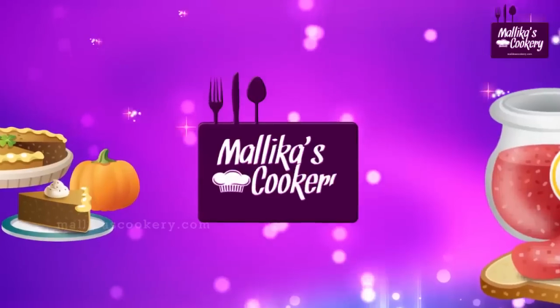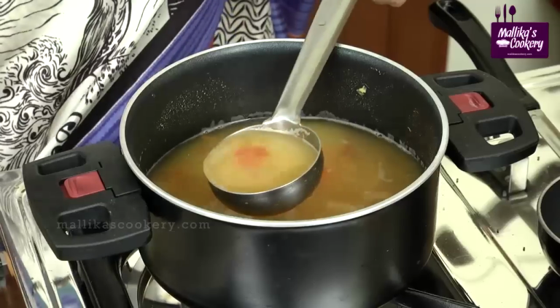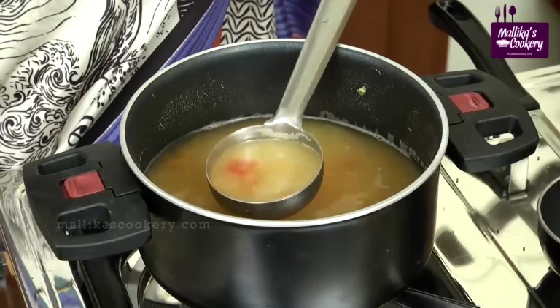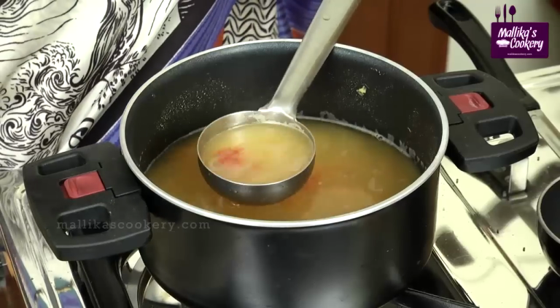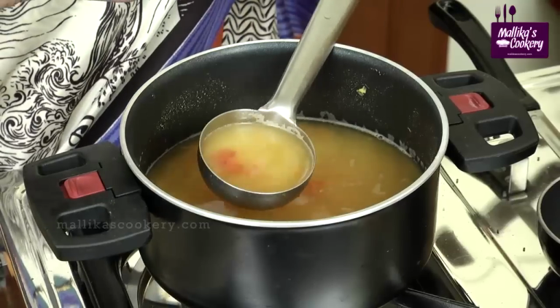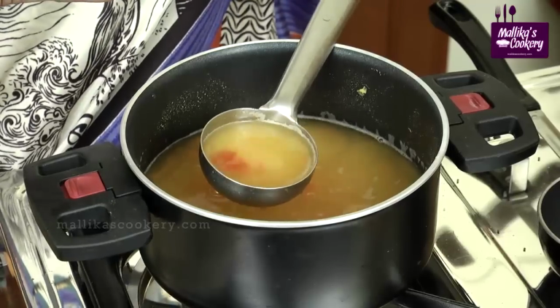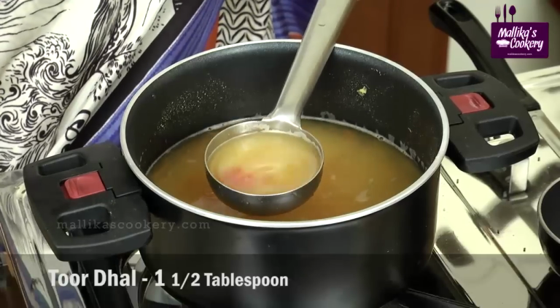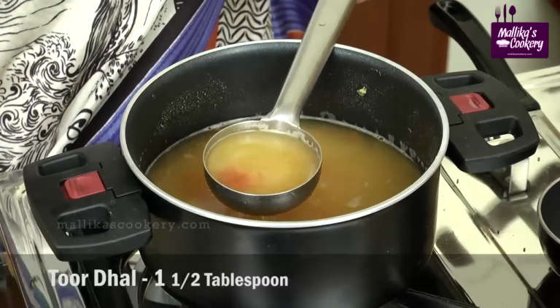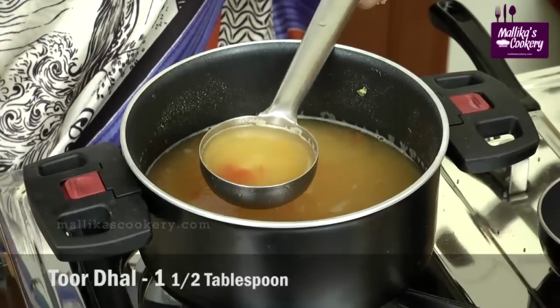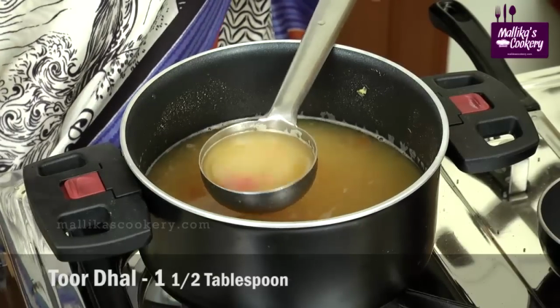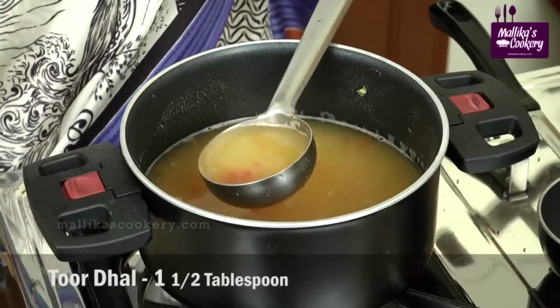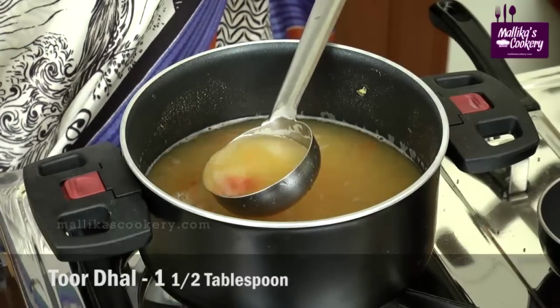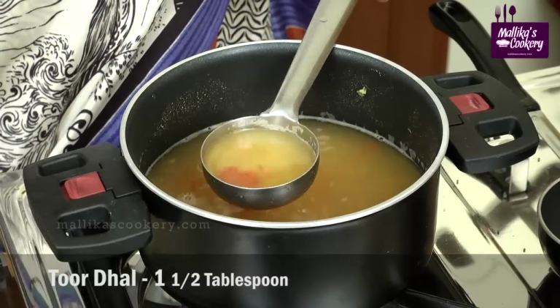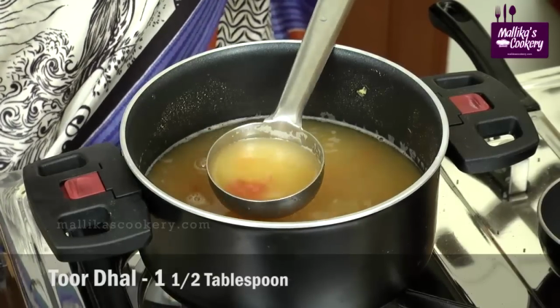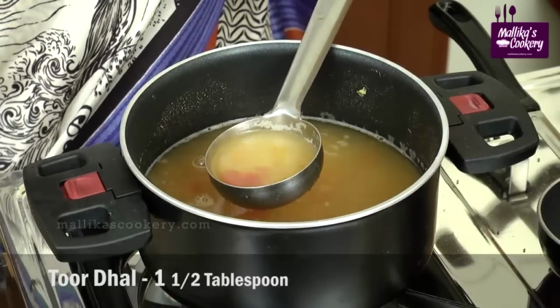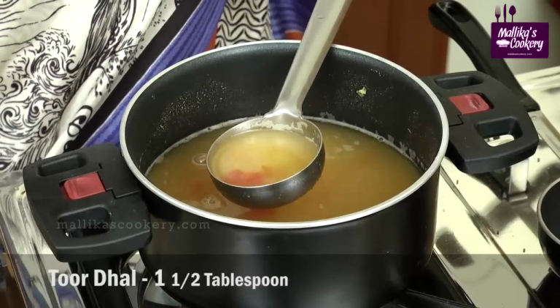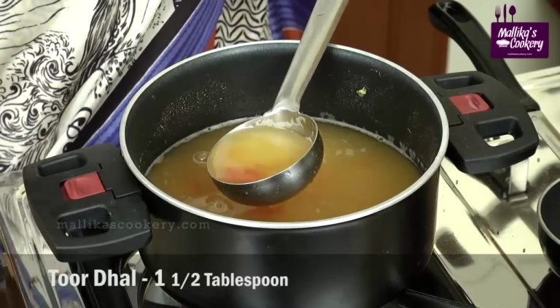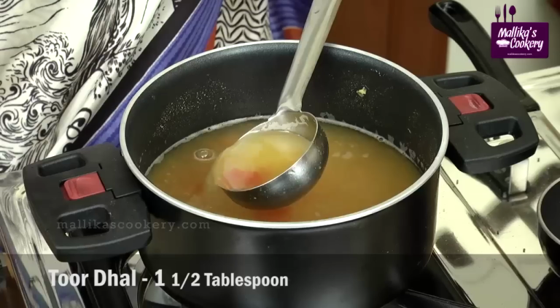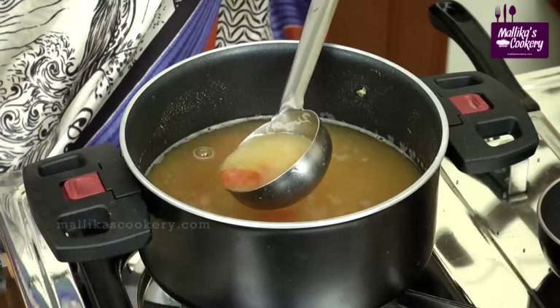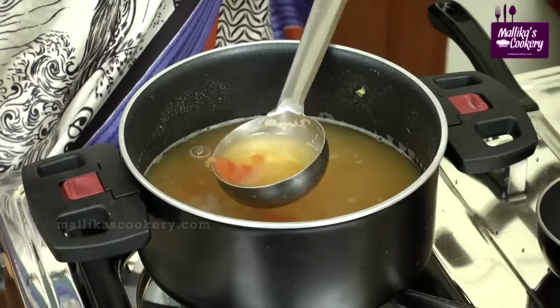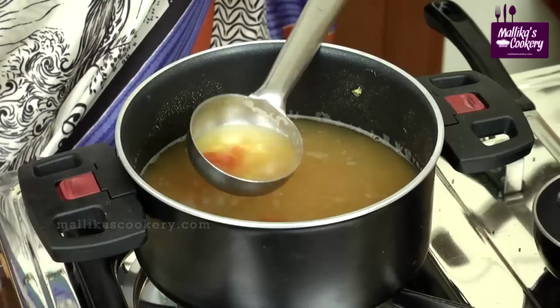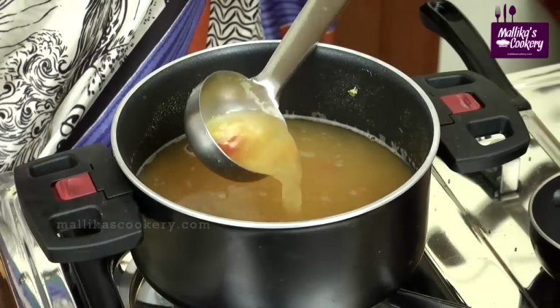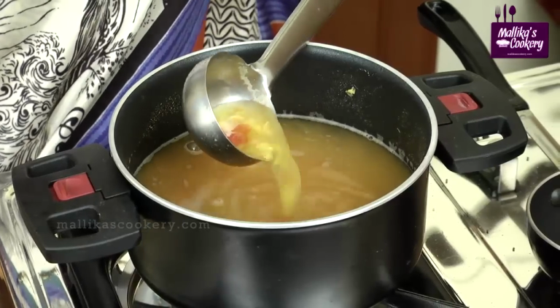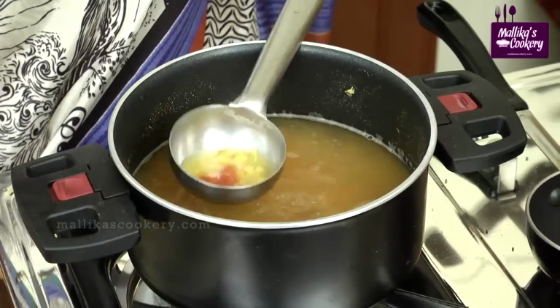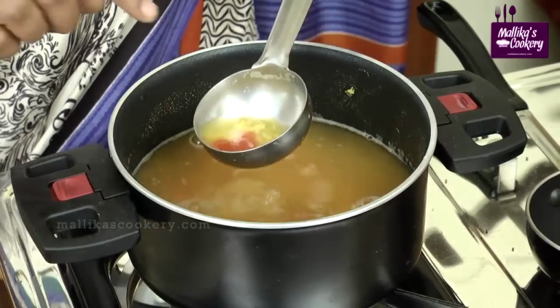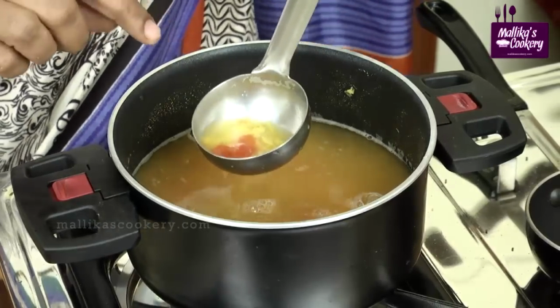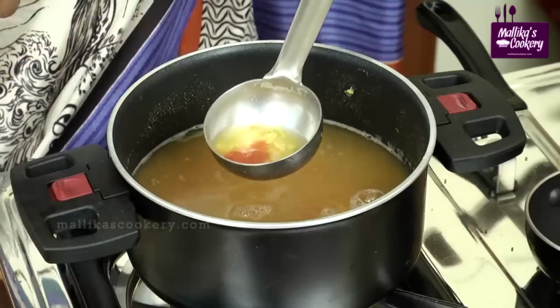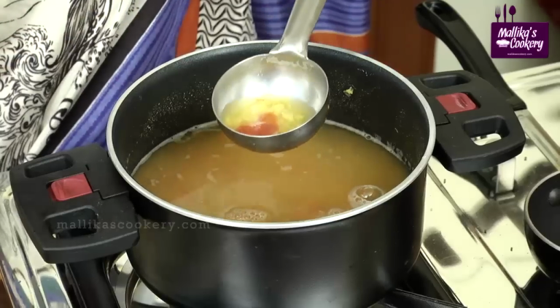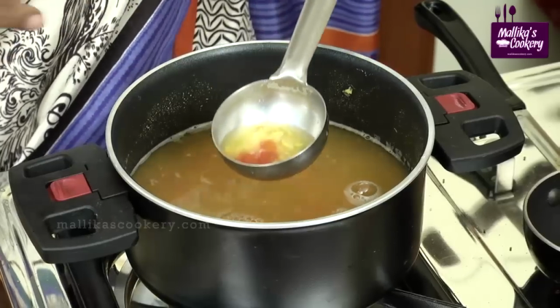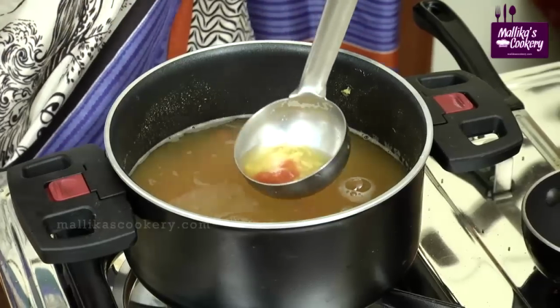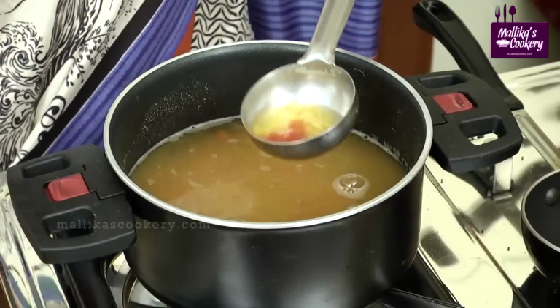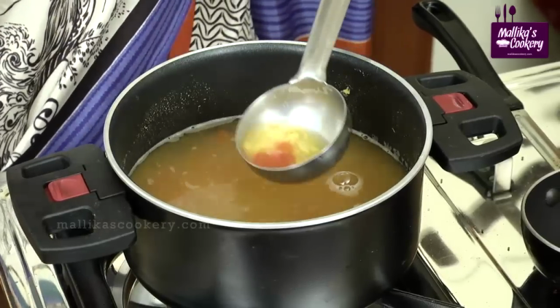While pressure cooking you have to add 1 tomato. After cooking, remove the skin of the tomato and mash it well, which gives a good taste to the rasam.